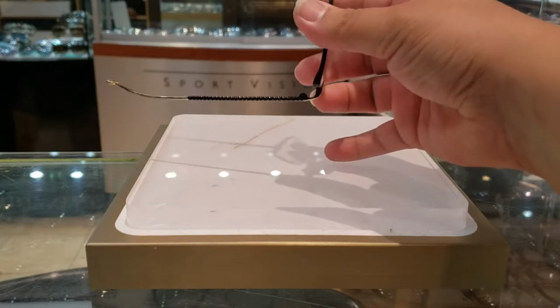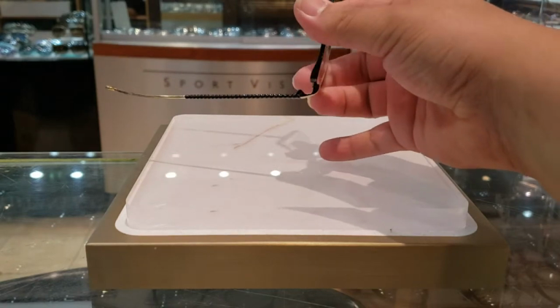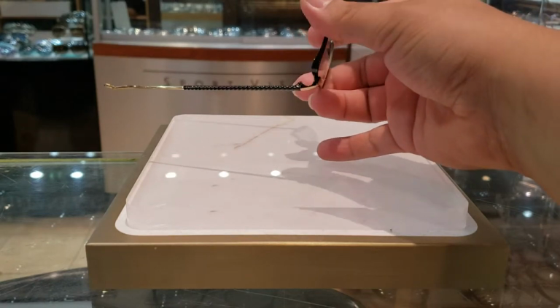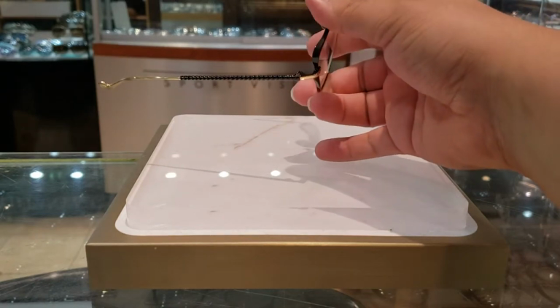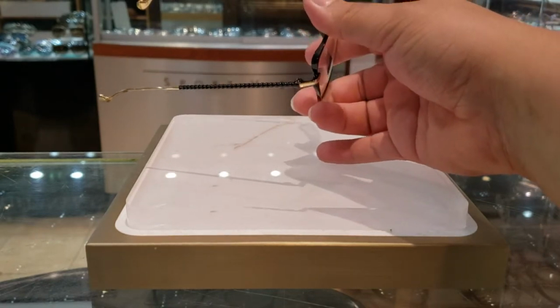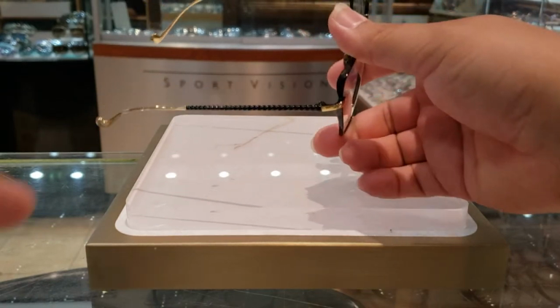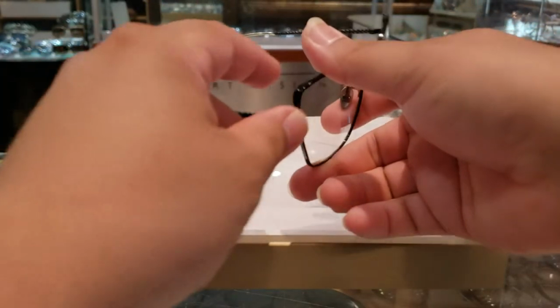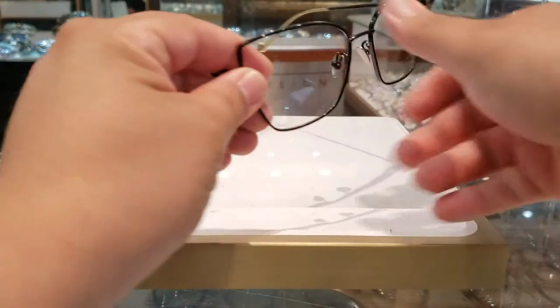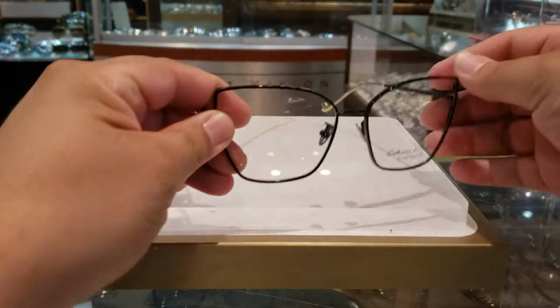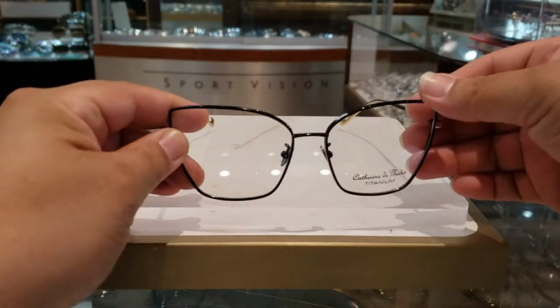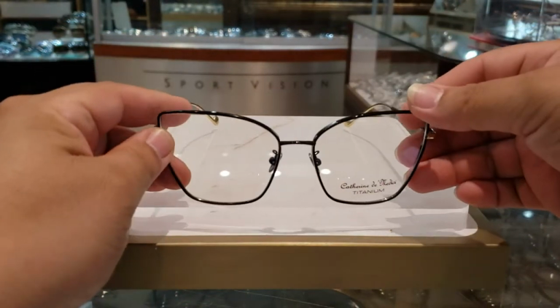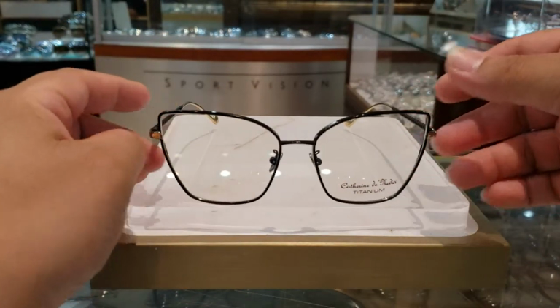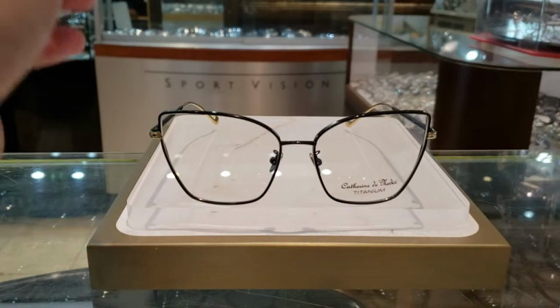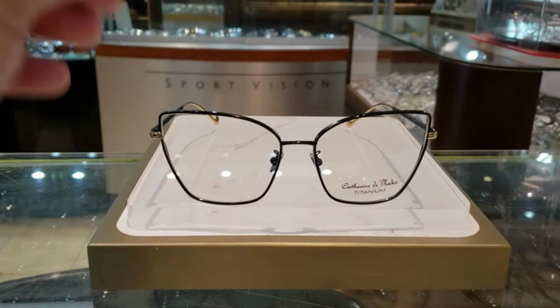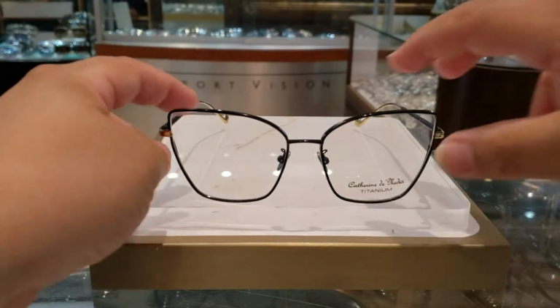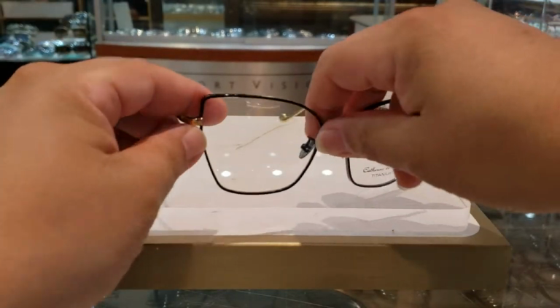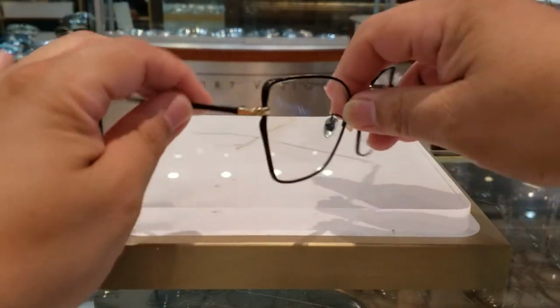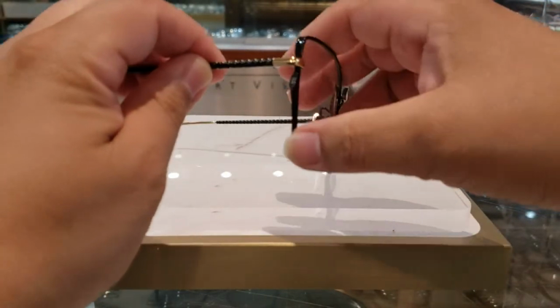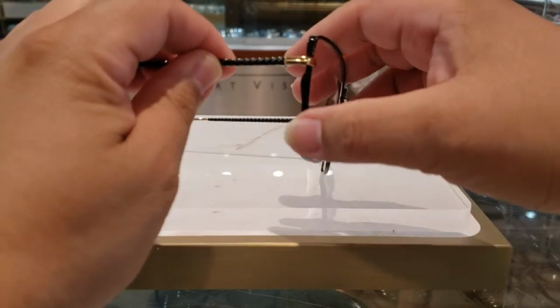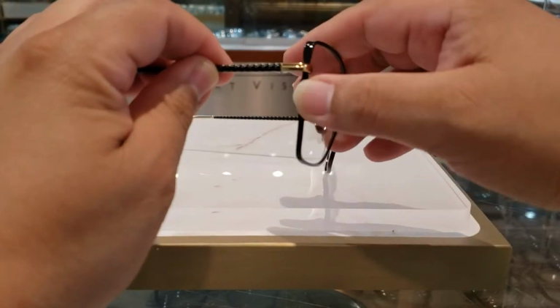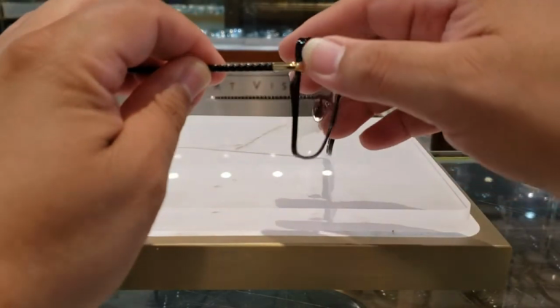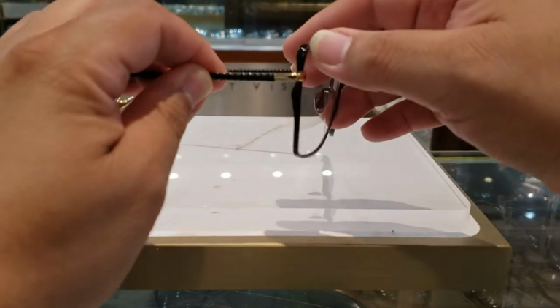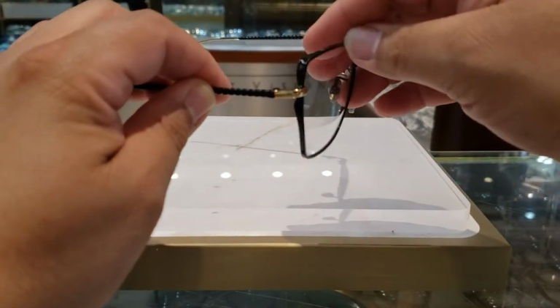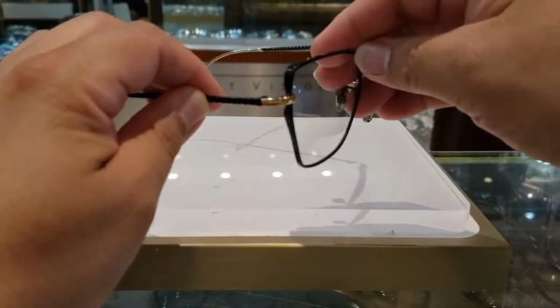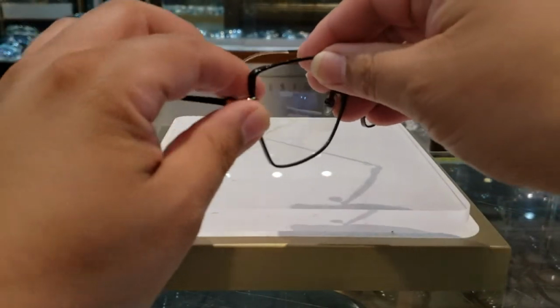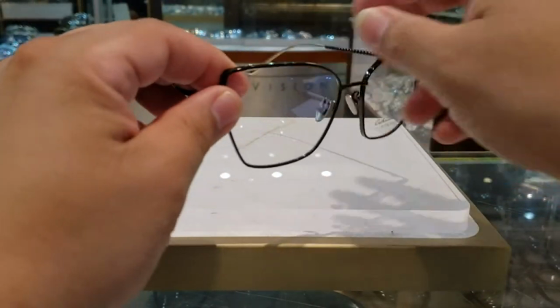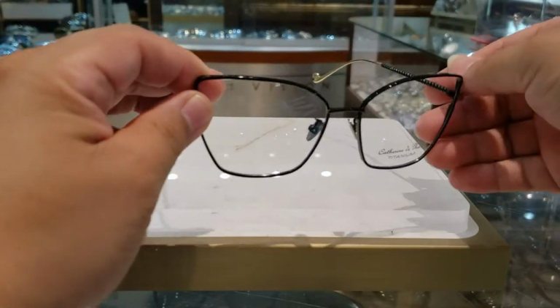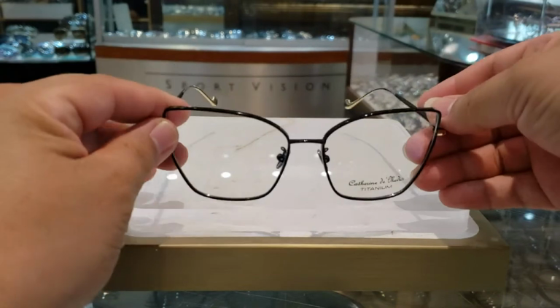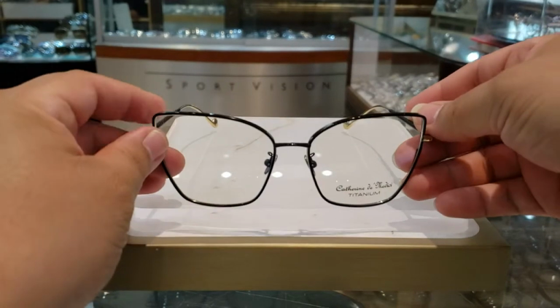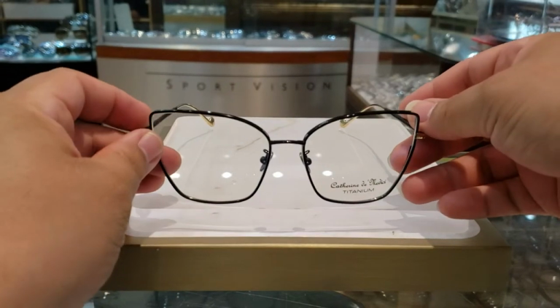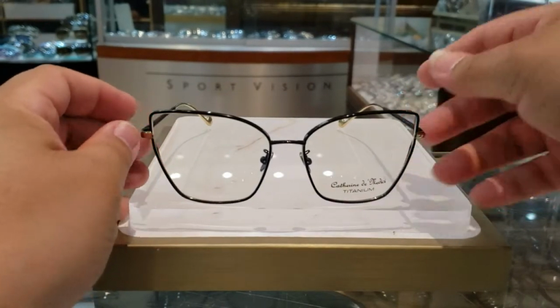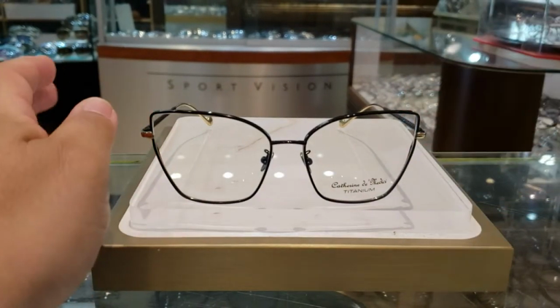That is just gorgeous. All the way around titanium and then it's tinted, and this piece right here is from a block of titanium that is actually shaved down — it's not just a mold. This is gorgeous.